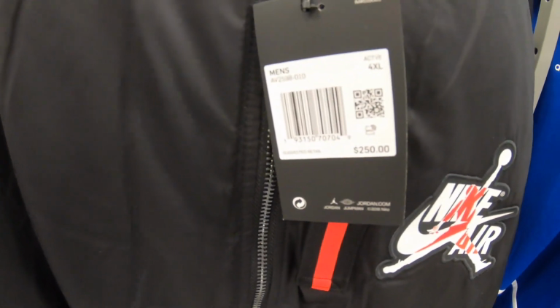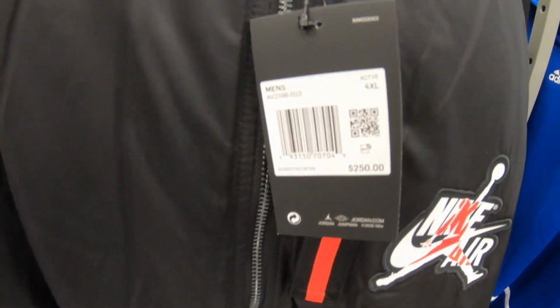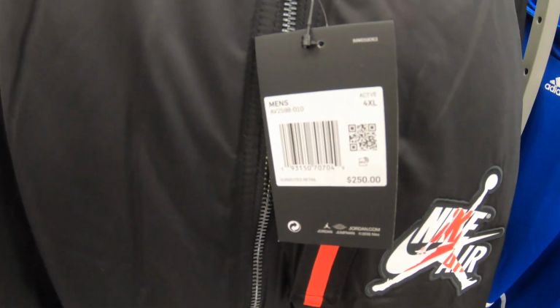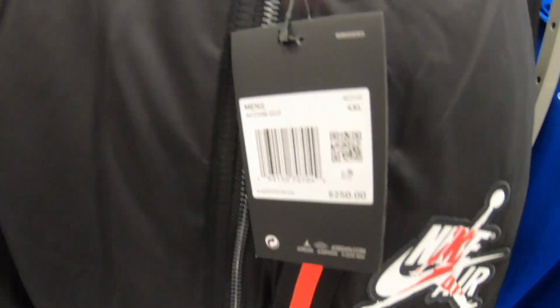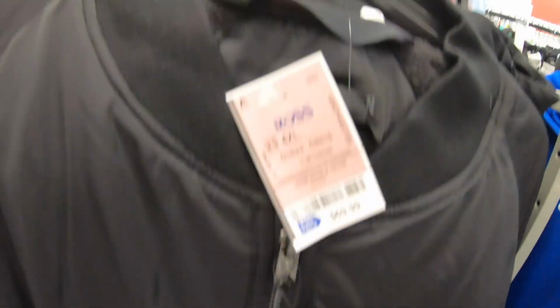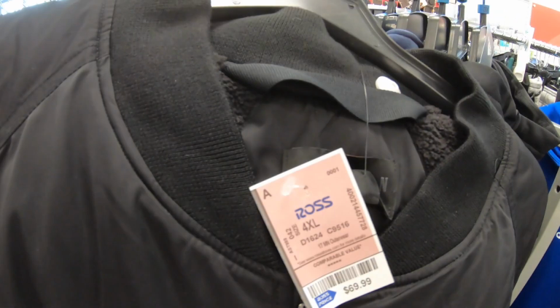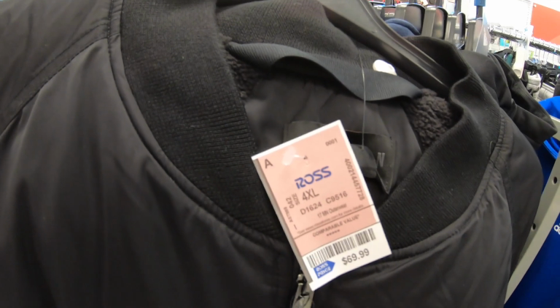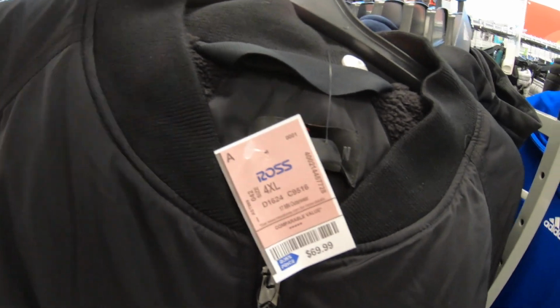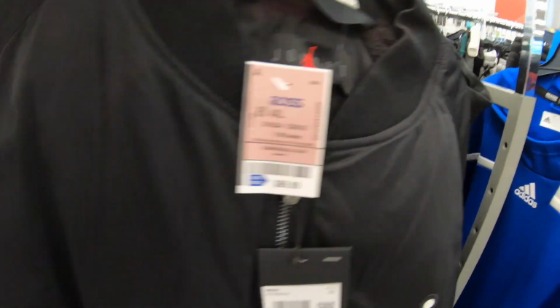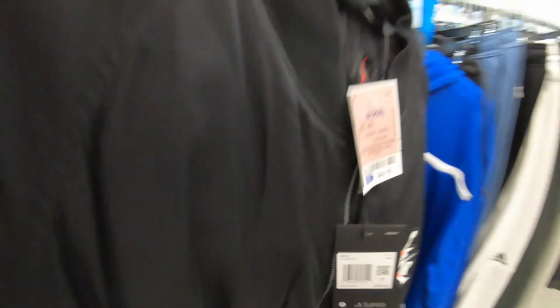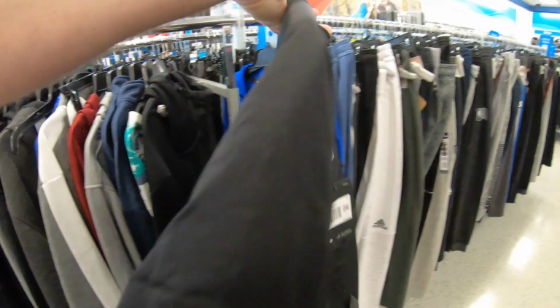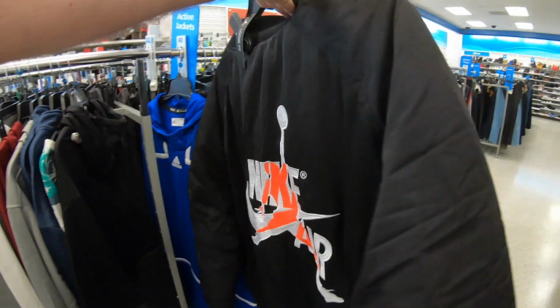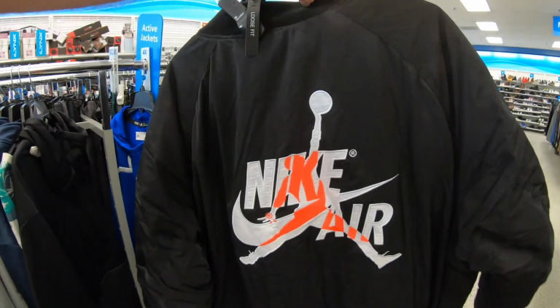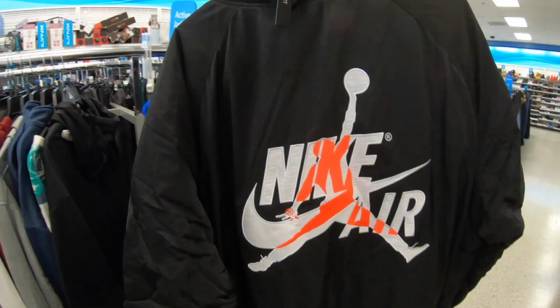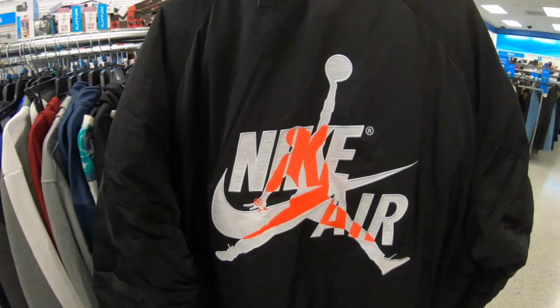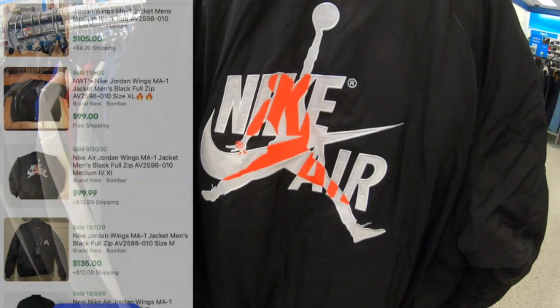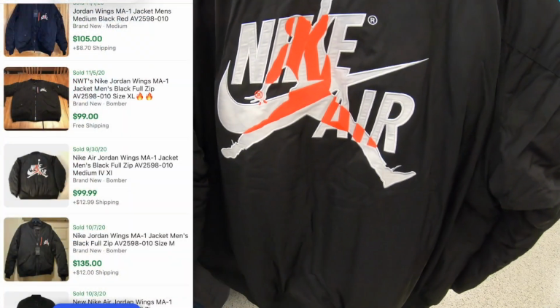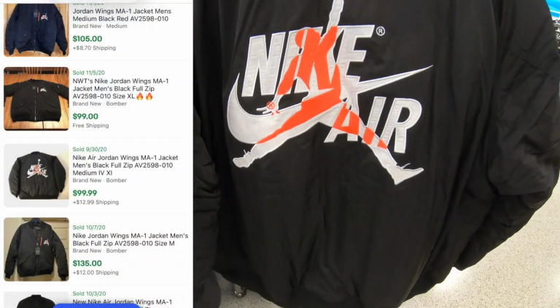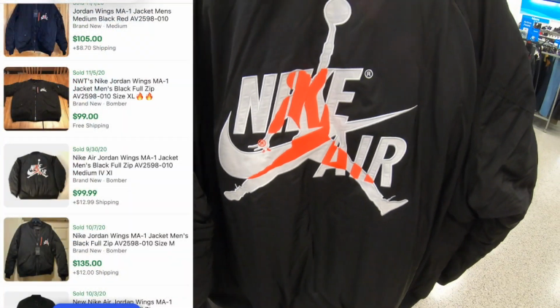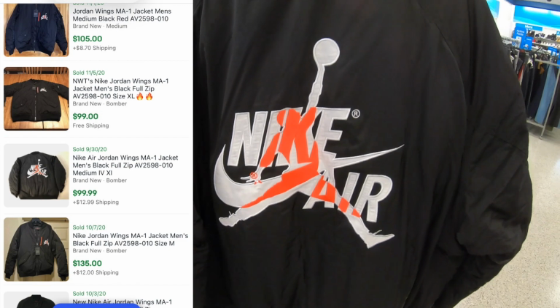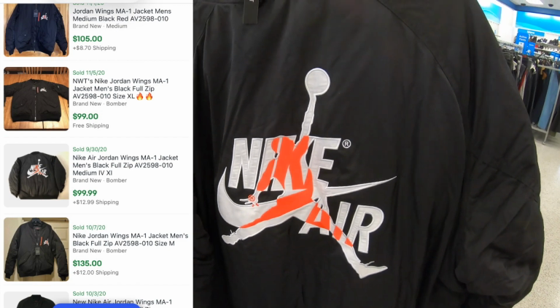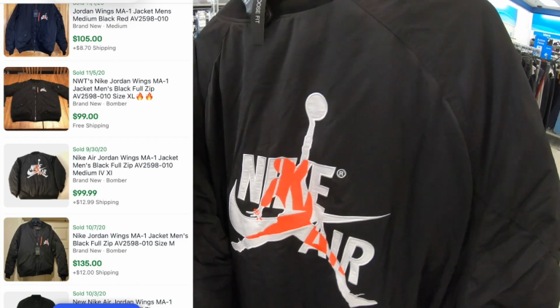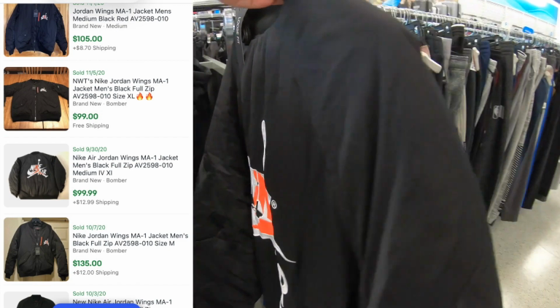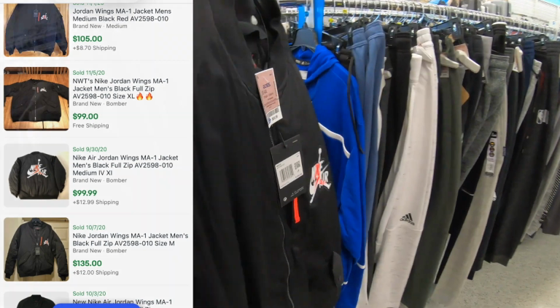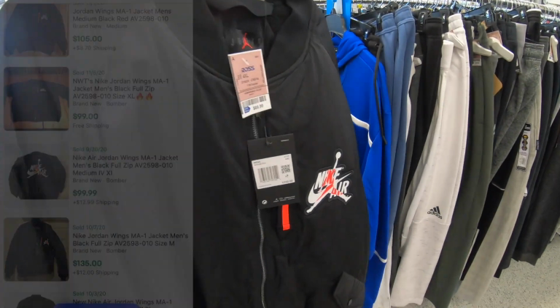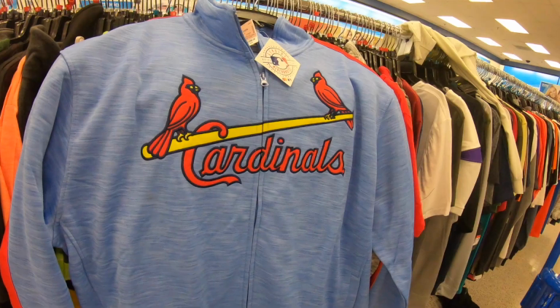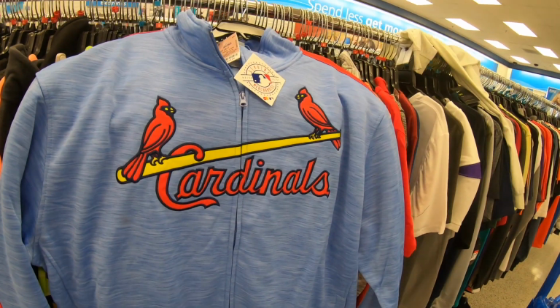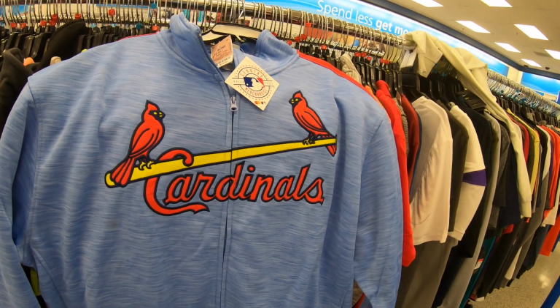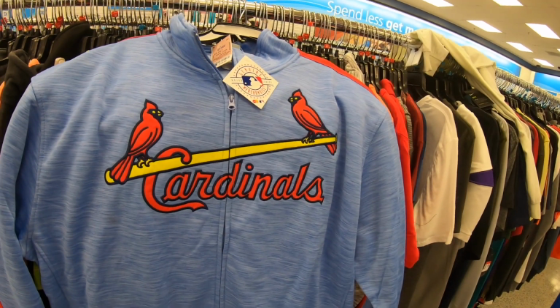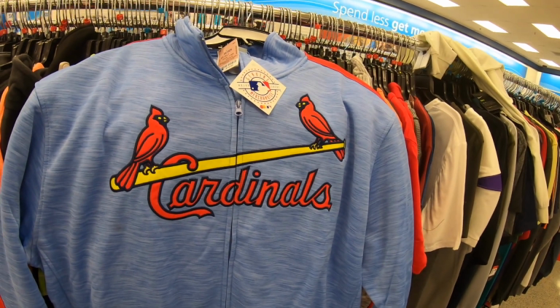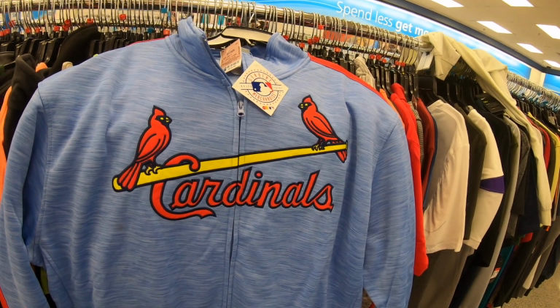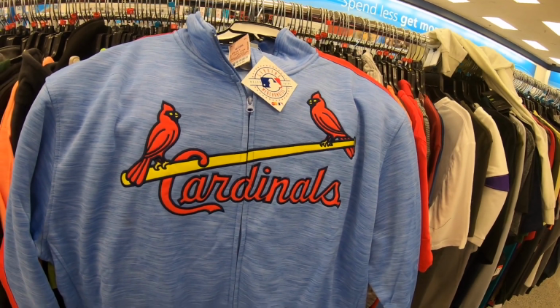I thought this was a really good looking jacket — this is a Nike Air Jordan jacket. Nike retail $250, Ross price $70. Look at the big Nike Jumpman on the back. It's only selling on eBay for about $100 though.